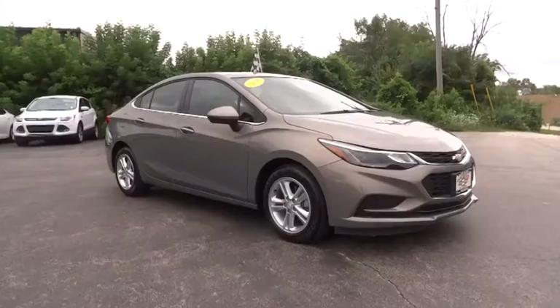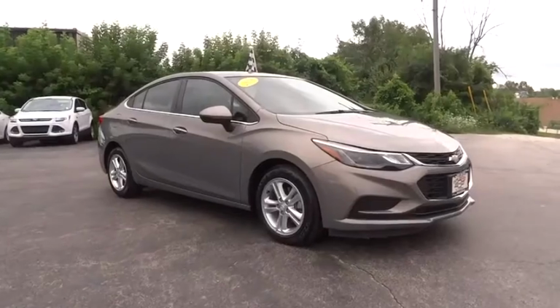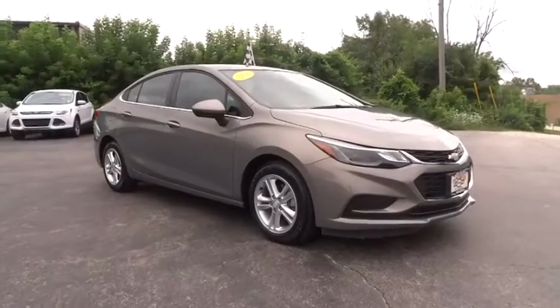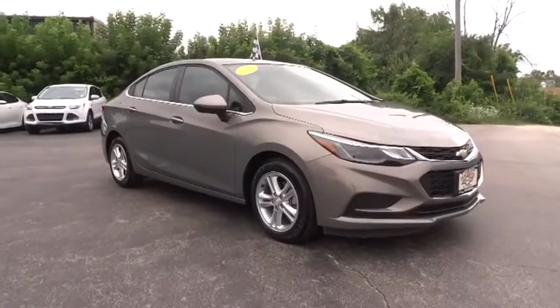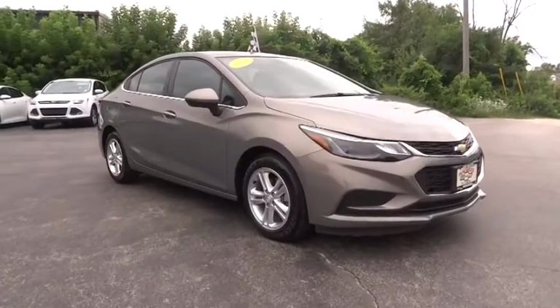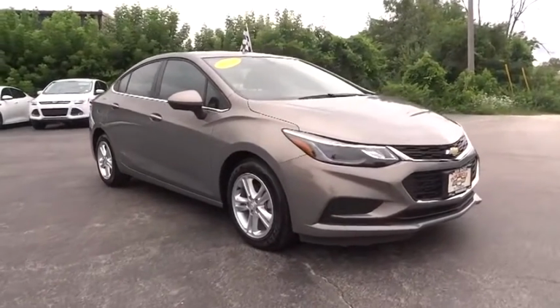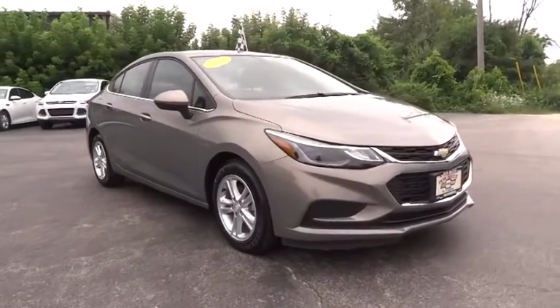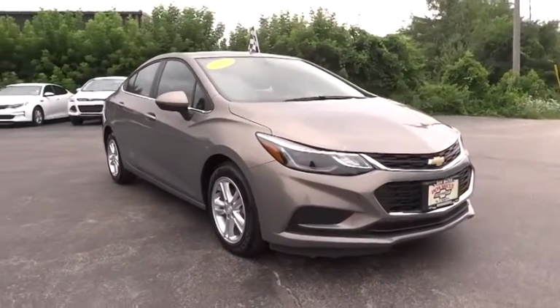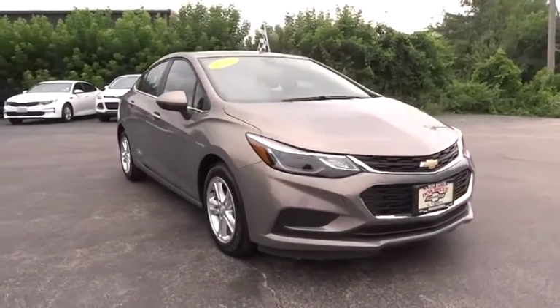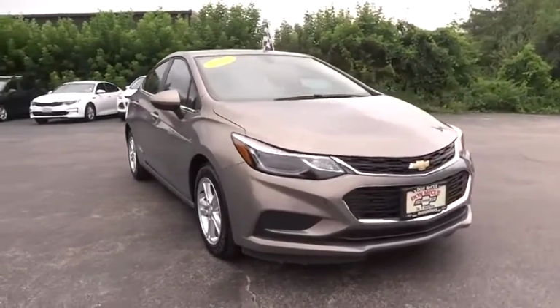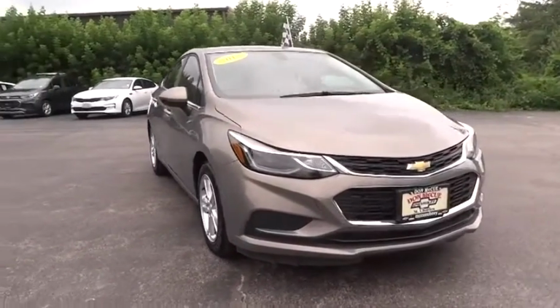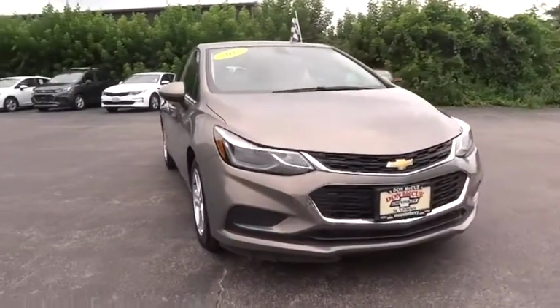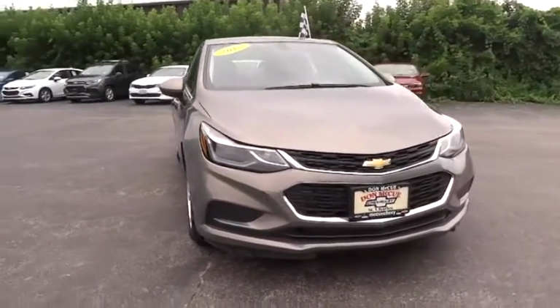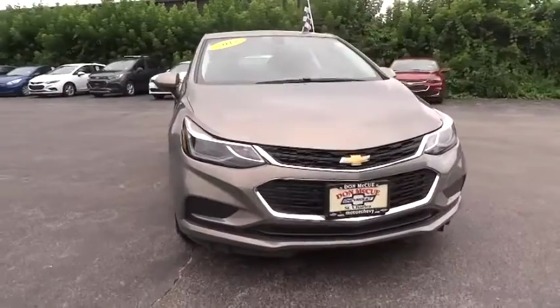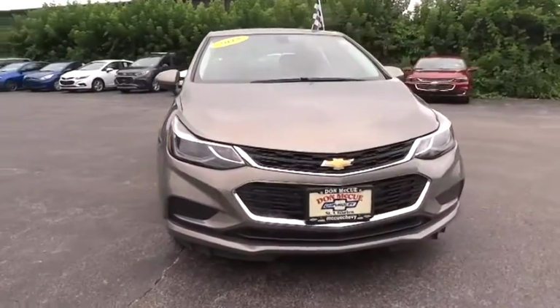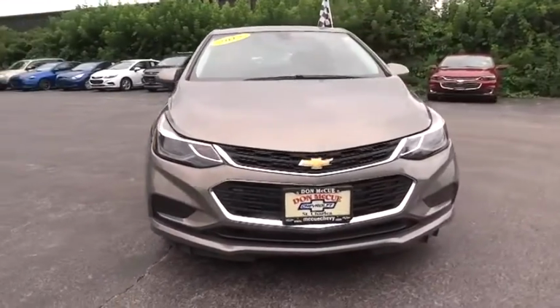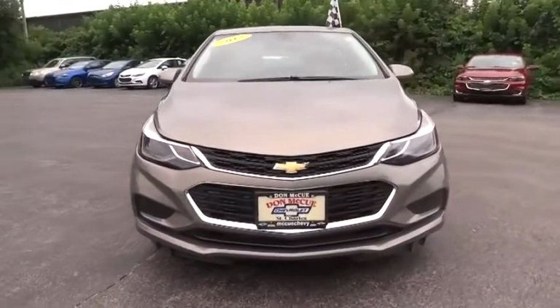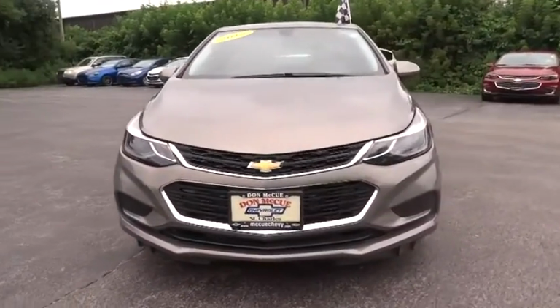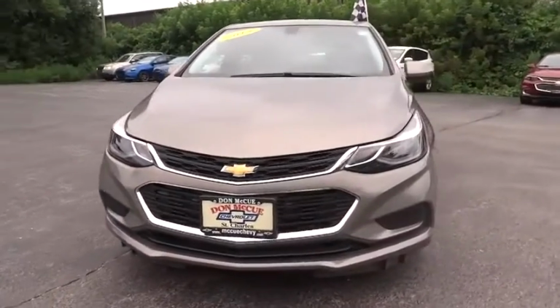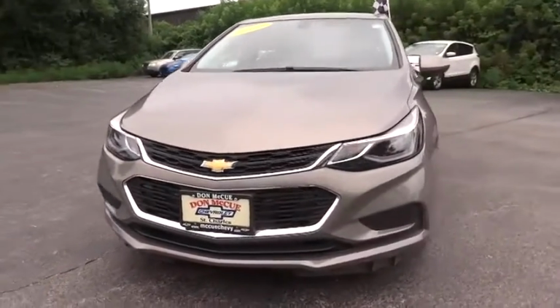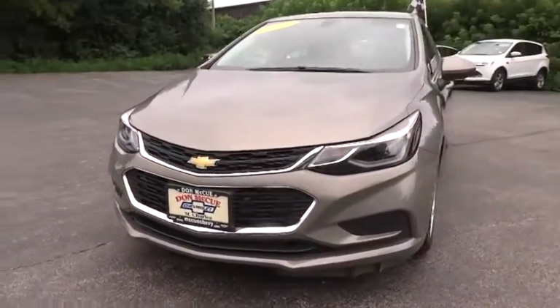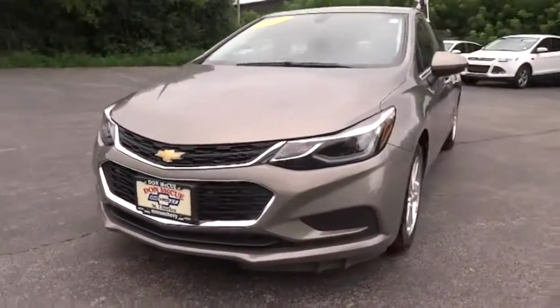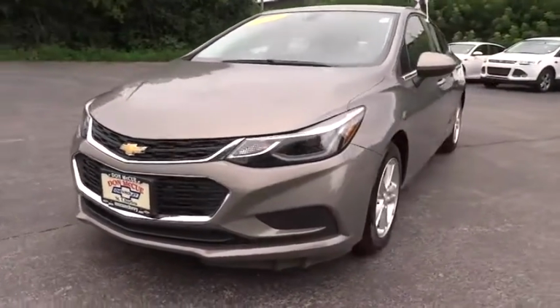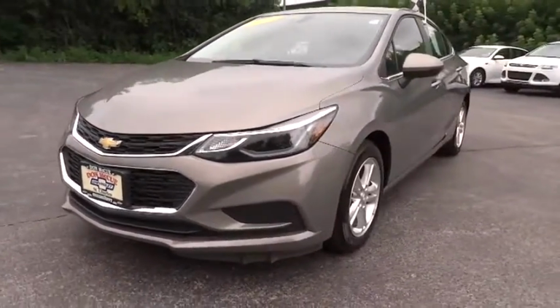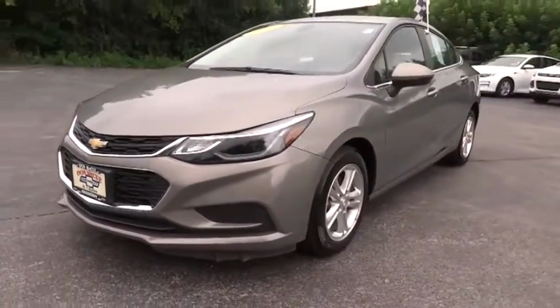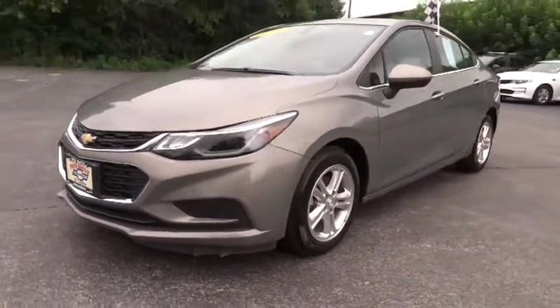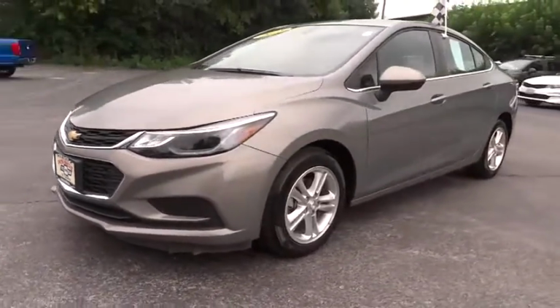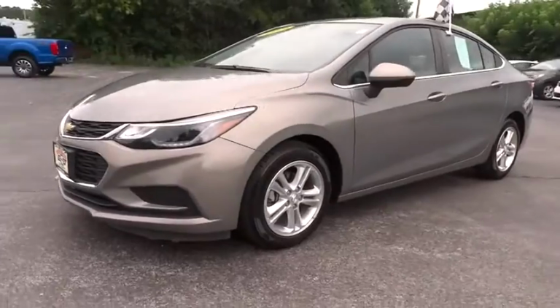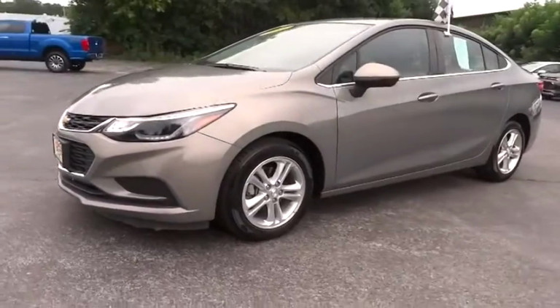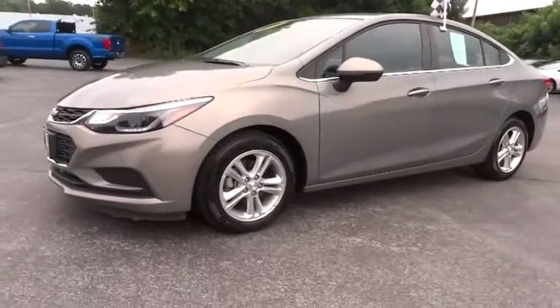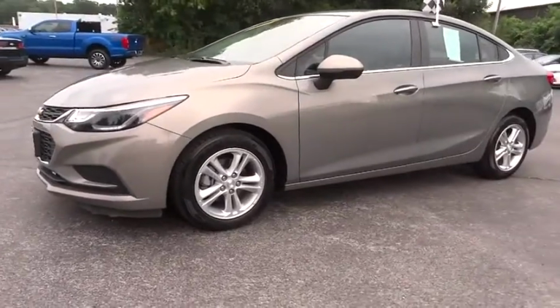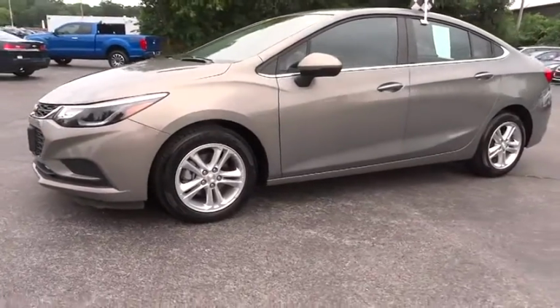Make a great choice today with the 2018 Chevrolet Cruze. The Cruze Blueprint calls for more than you'd expect. This vehicle has less than 20,000 miles. Here are some of this vehicle's great options.